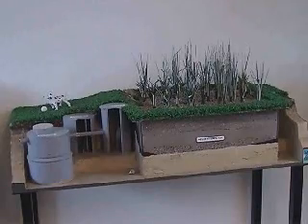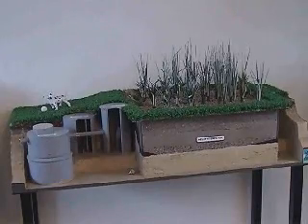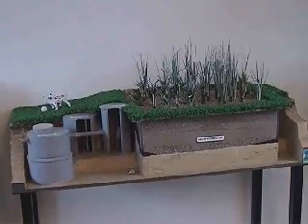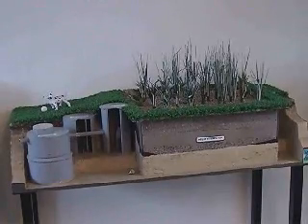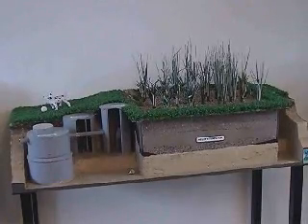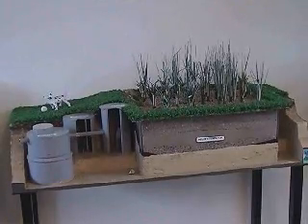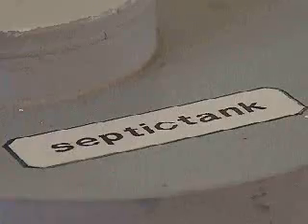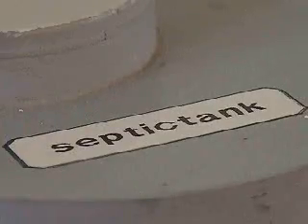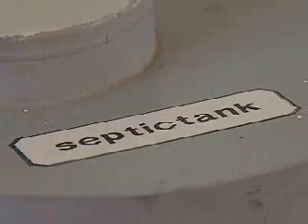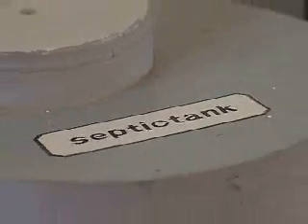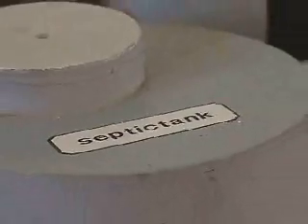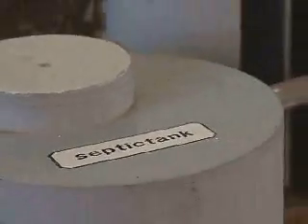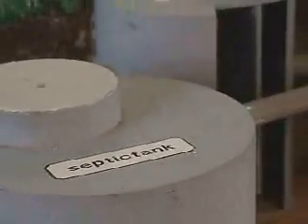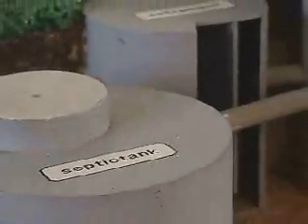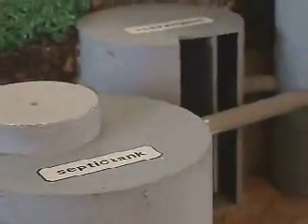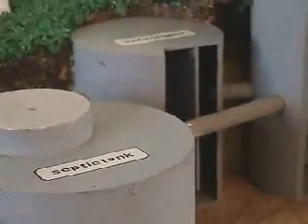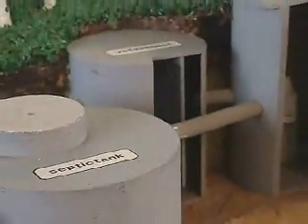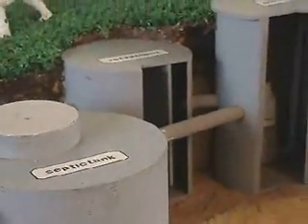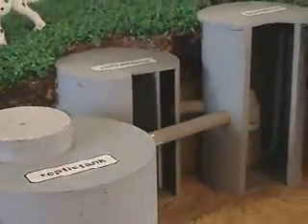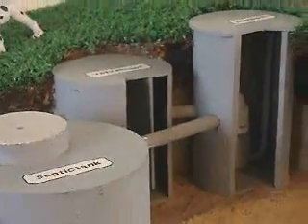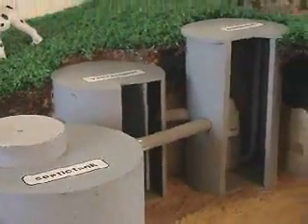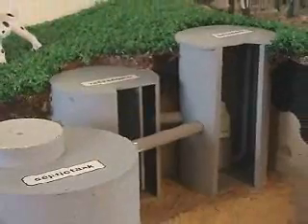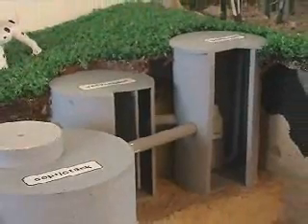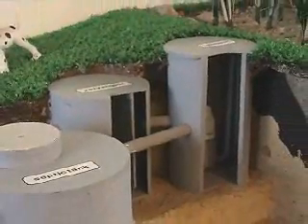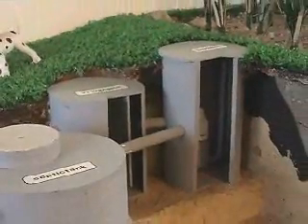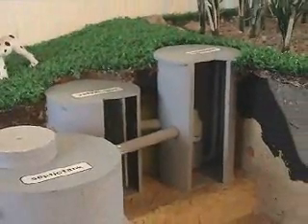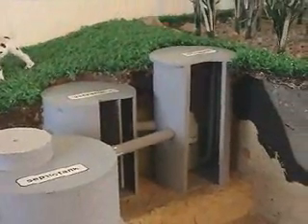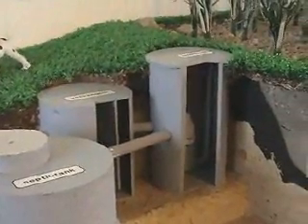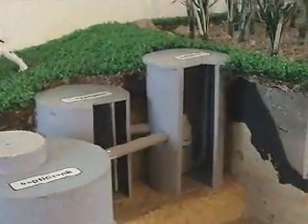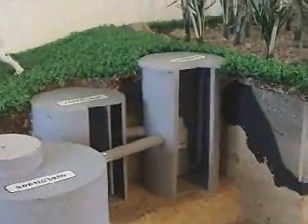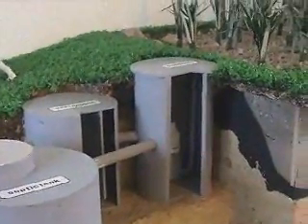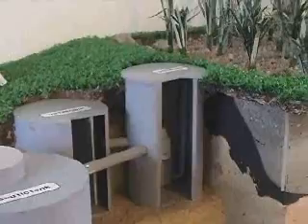A scale model of such an installation. The waste water from the toilets flows to the septic tank. The water coming from the shower and kitchen flows to the degreaser. The waters from both come together in the pump sump, regulating the flow to the filter bed.